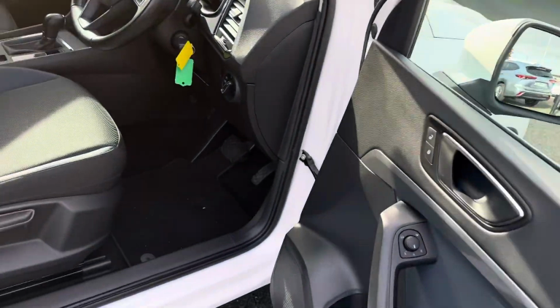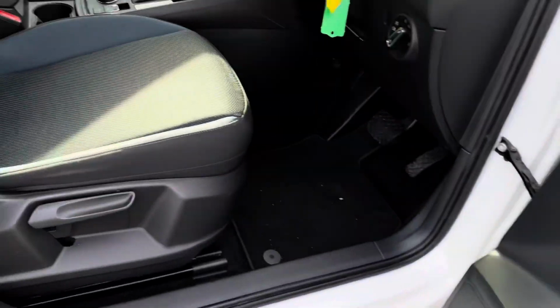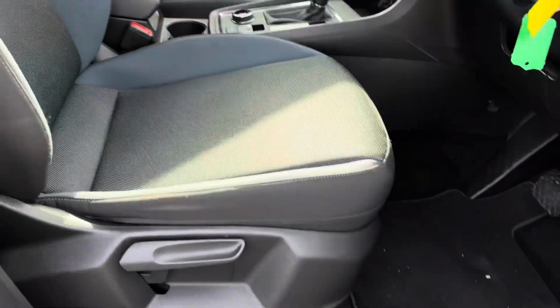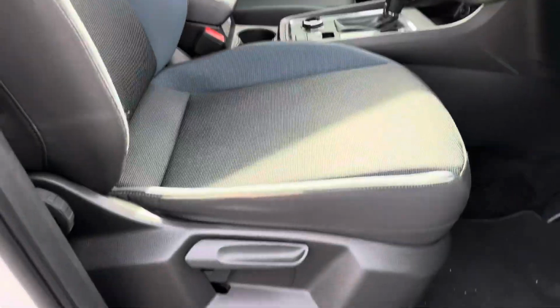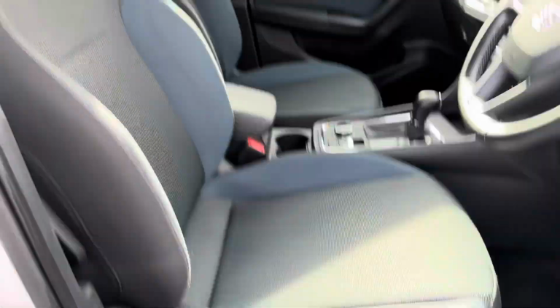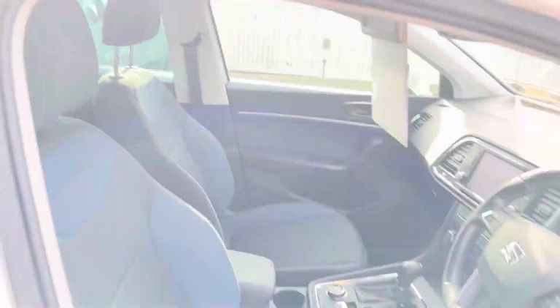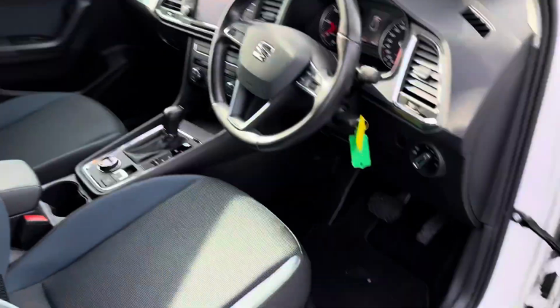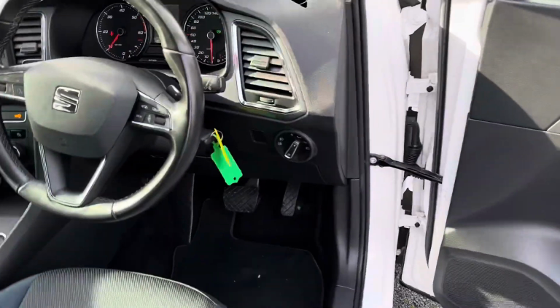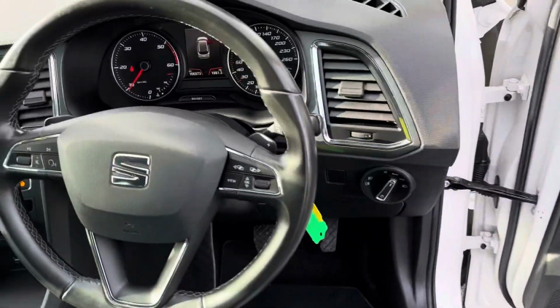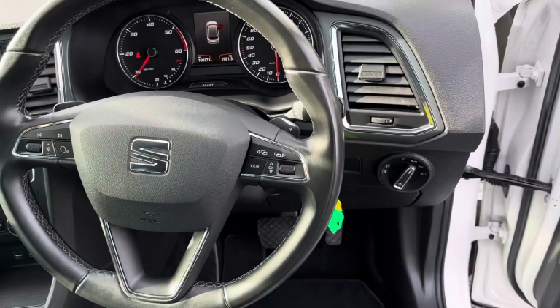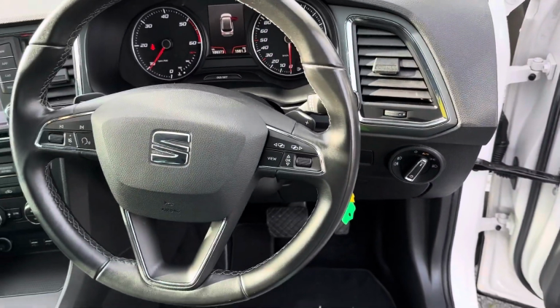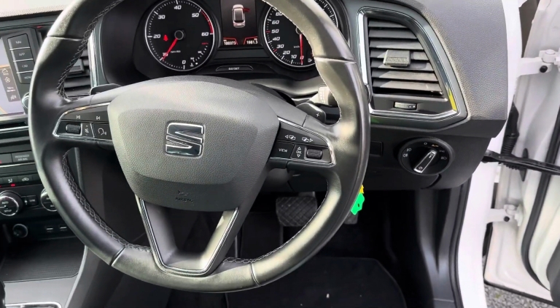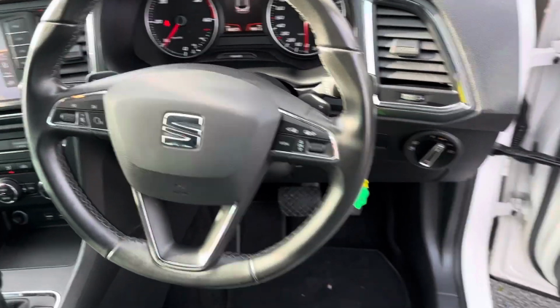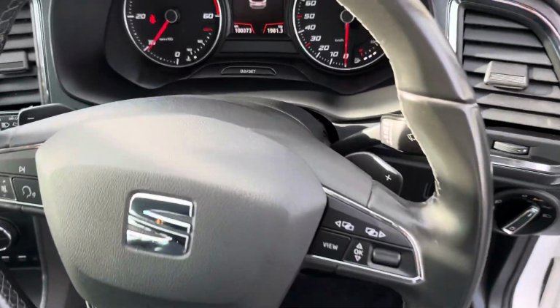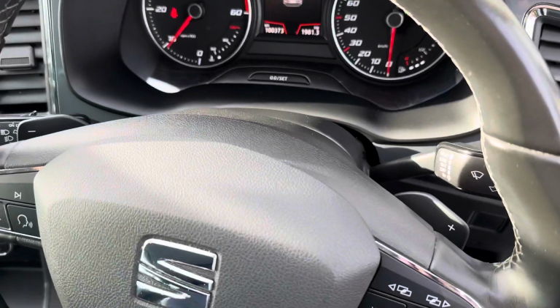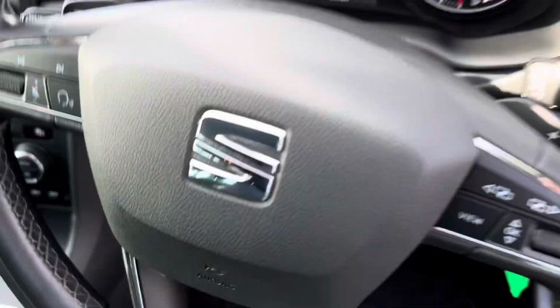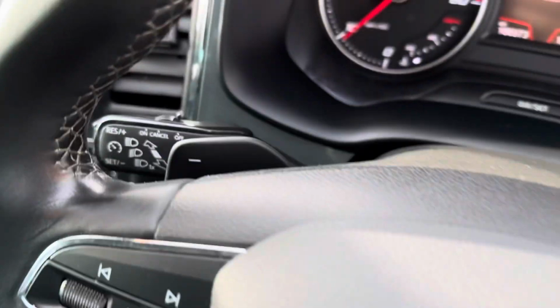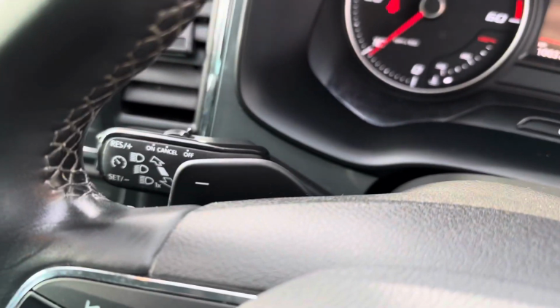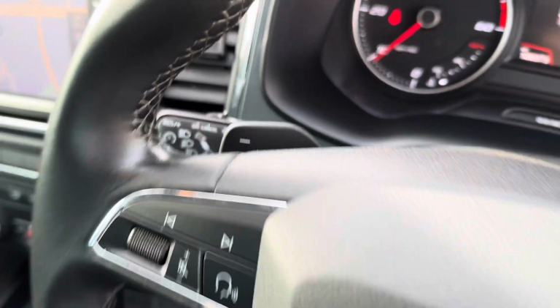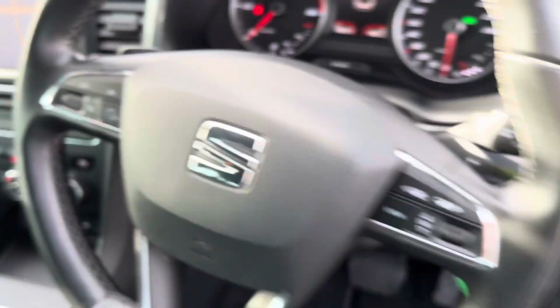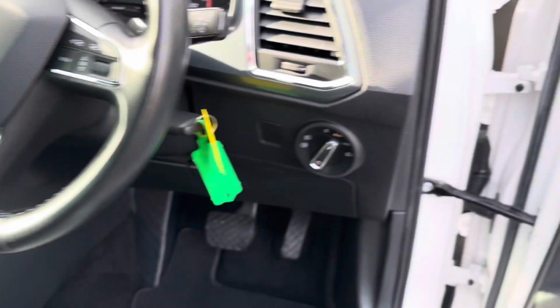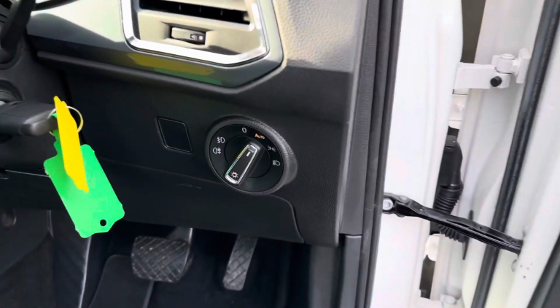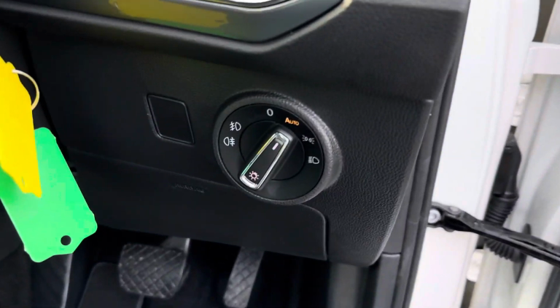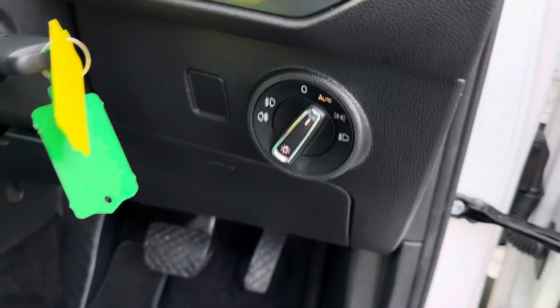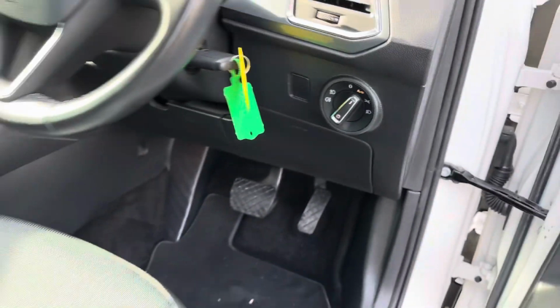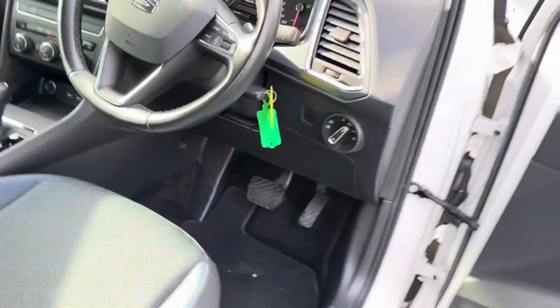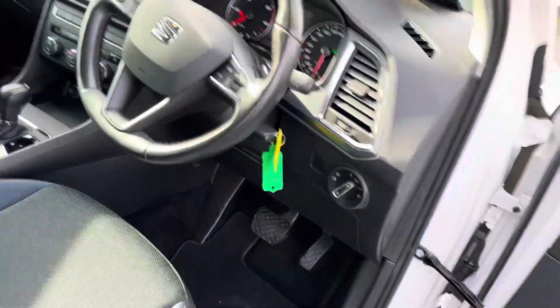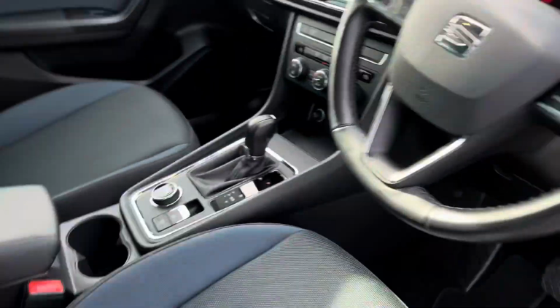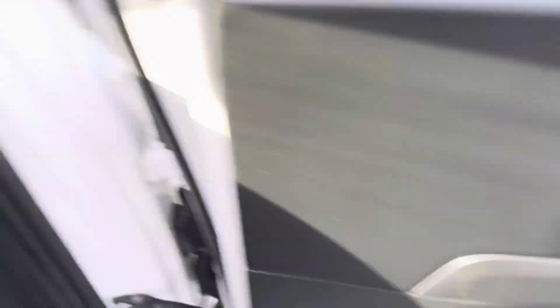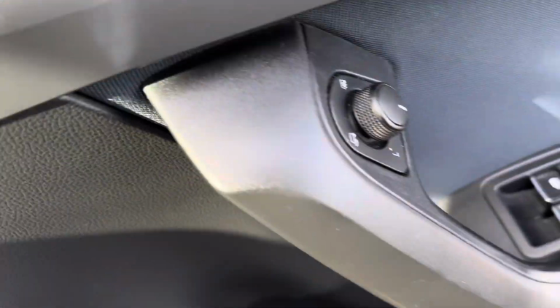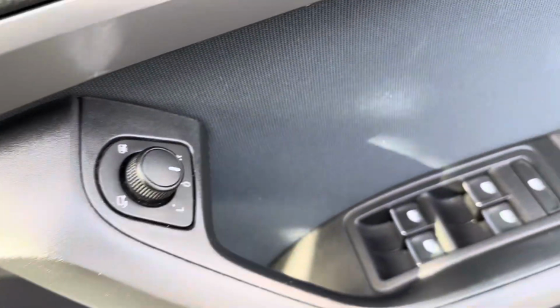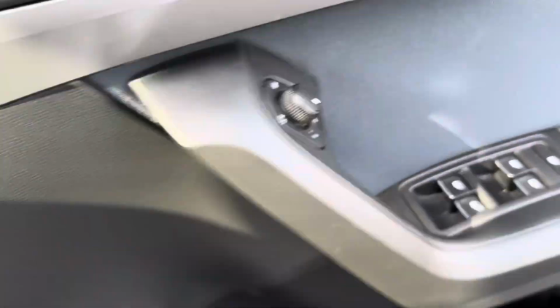Black and blue cloth seats, fully adjustable, 3 spoke multifunctional steering wheel, paddle shifts, cruise control, and automatic wipers.